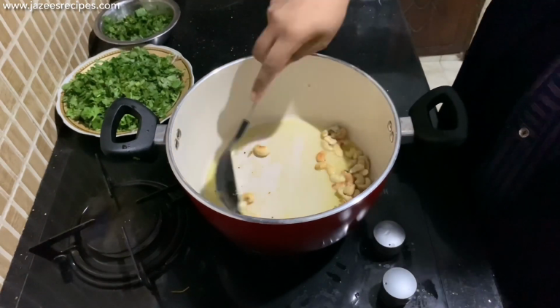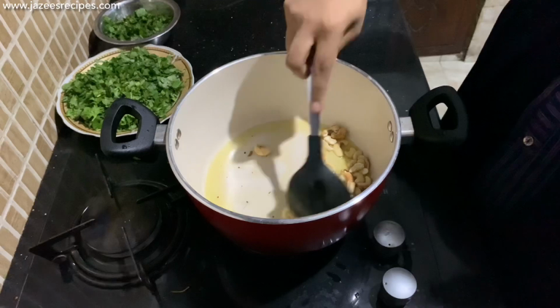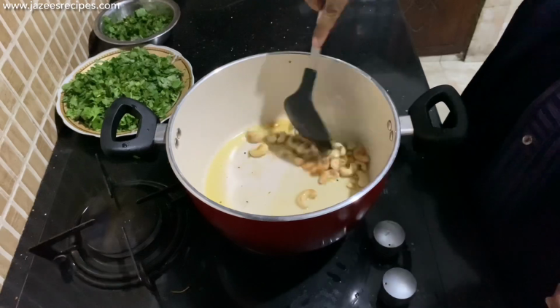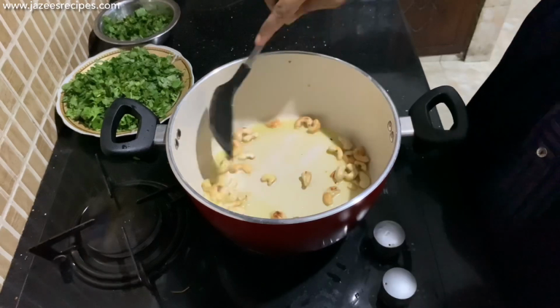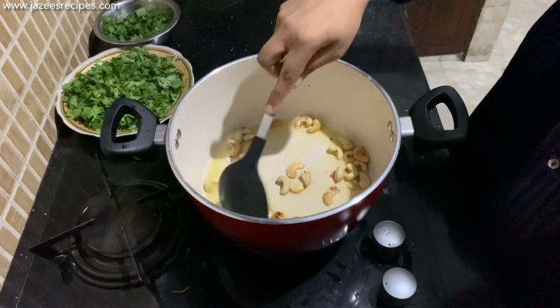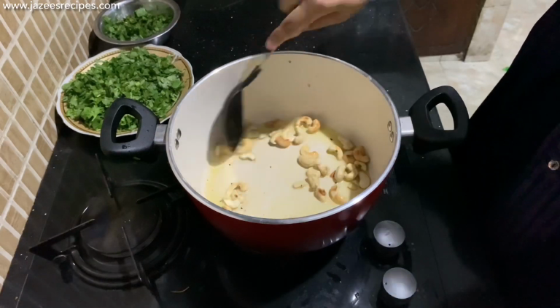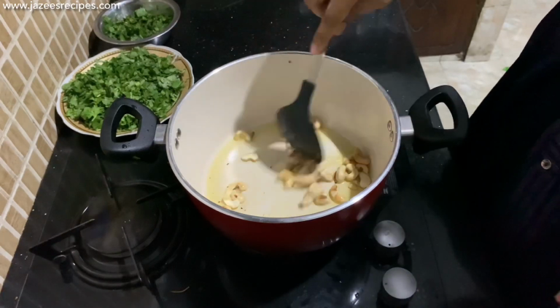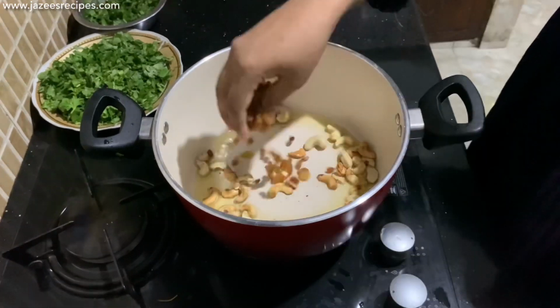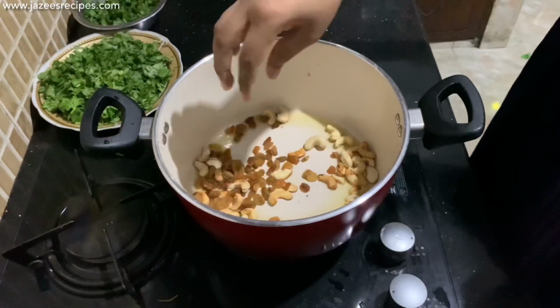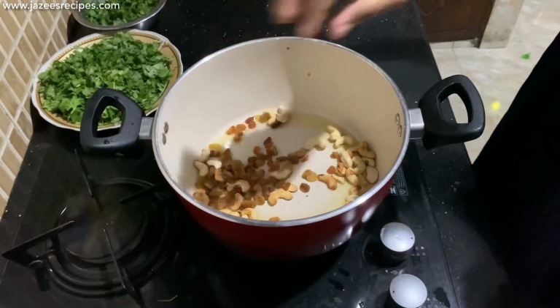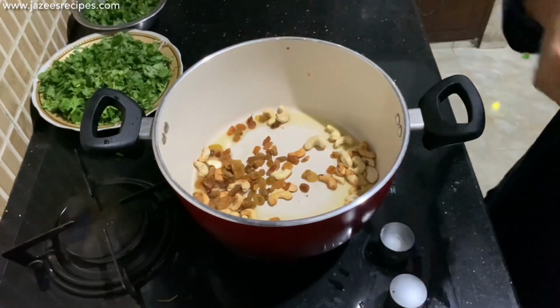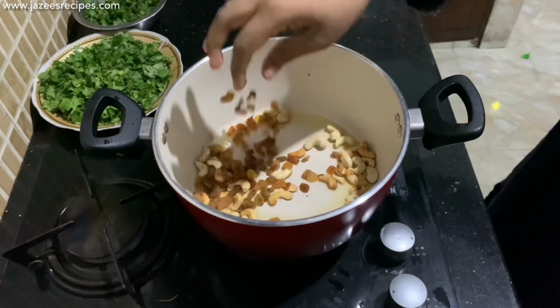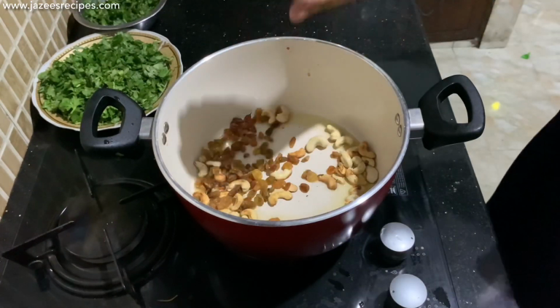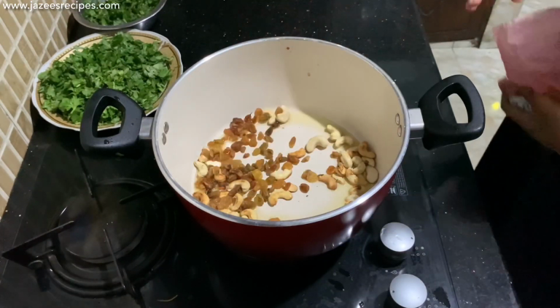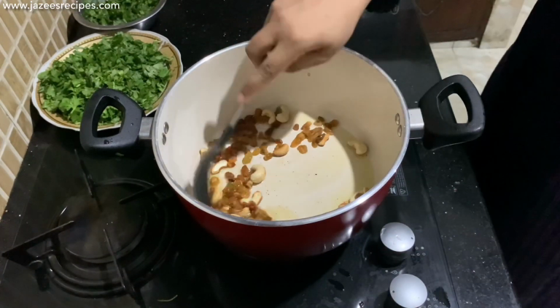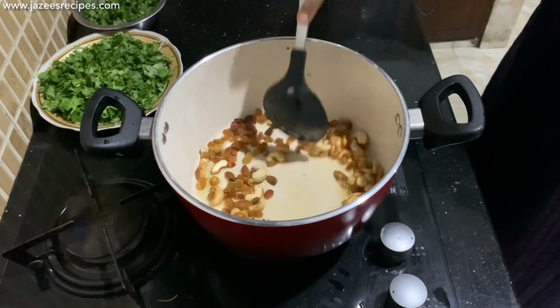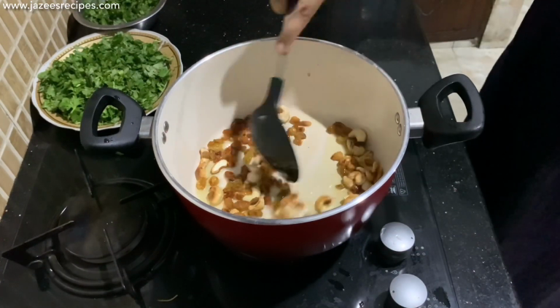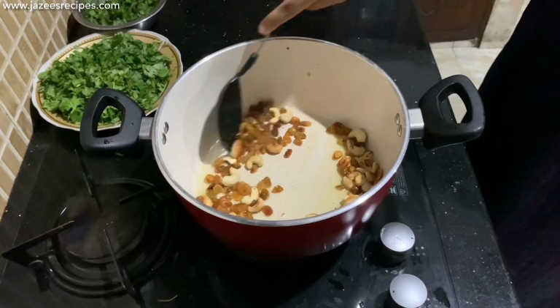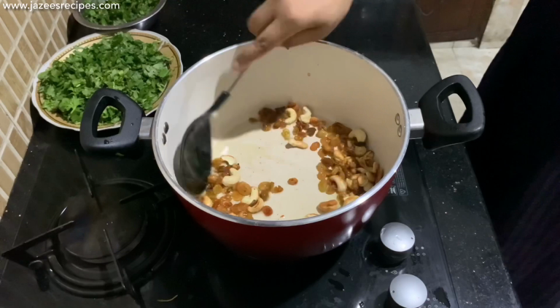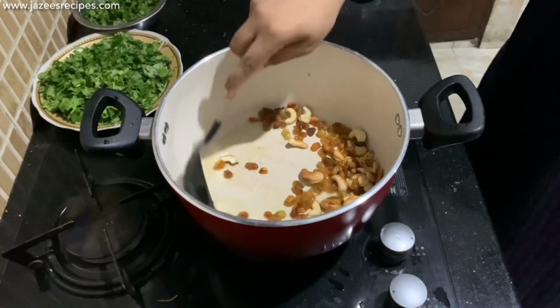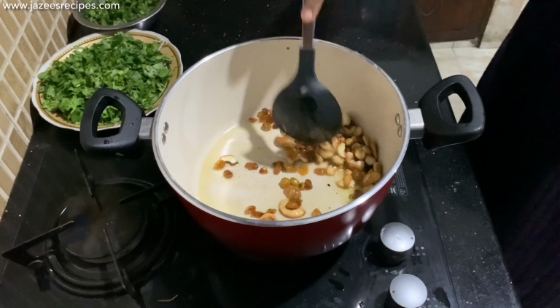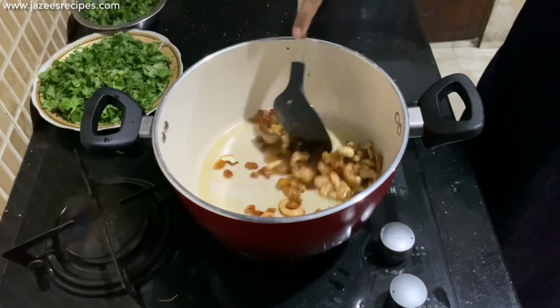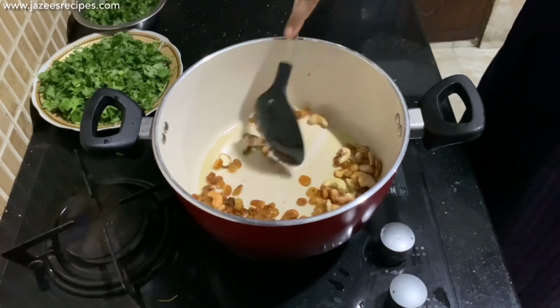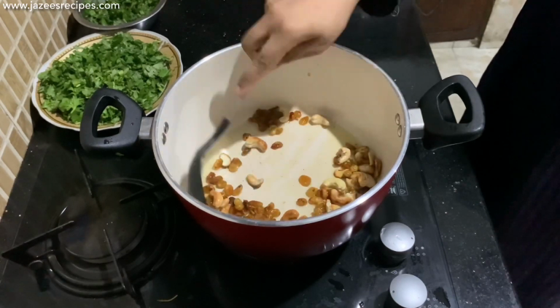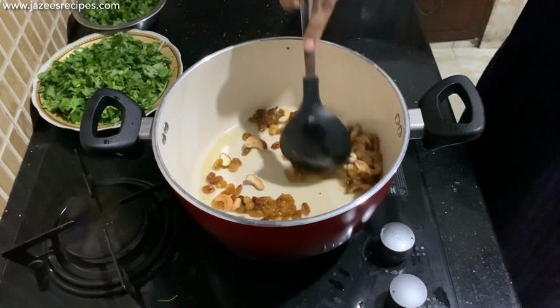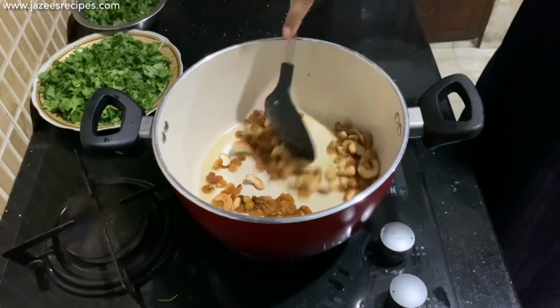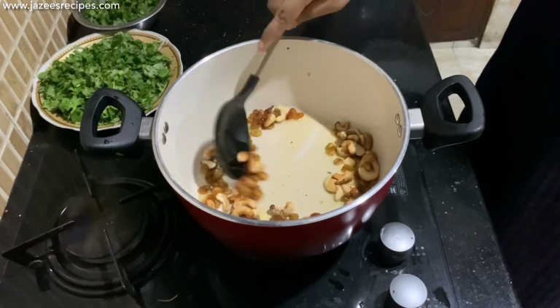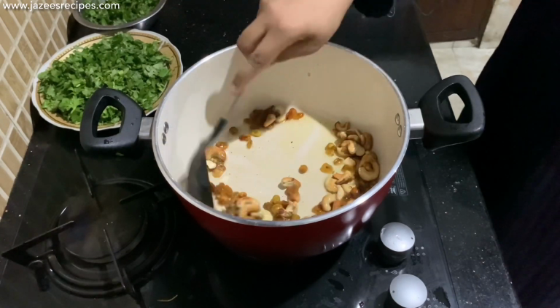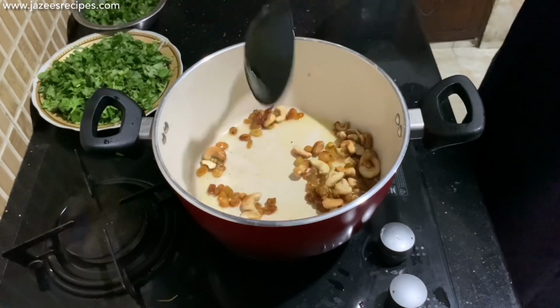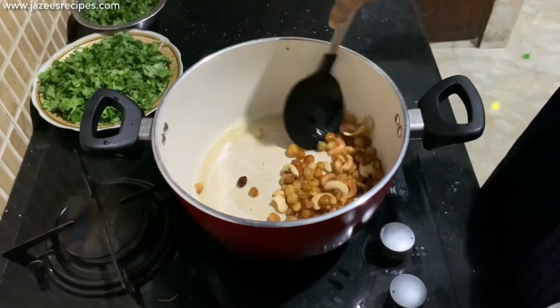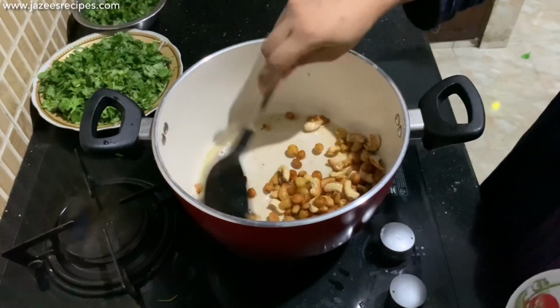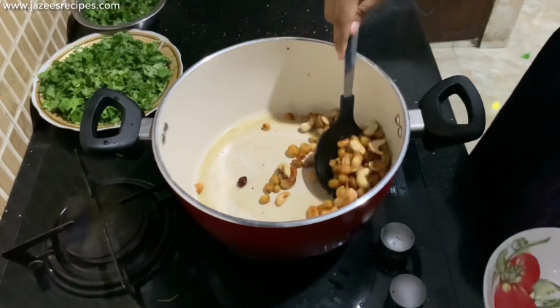Take a wide heavy-based pan, add 2 tablespoons of ghee, add a handful of cashews and fry for 30 seconds. Then add a handful of raisins and fry until they puff up. Transfer into a plate and keep aside for later use.